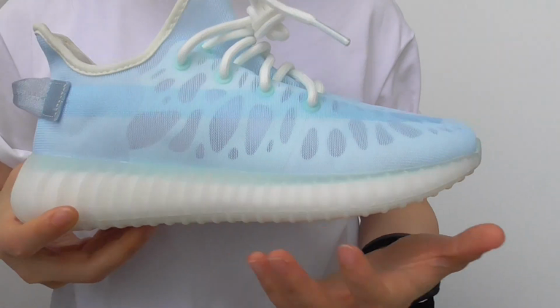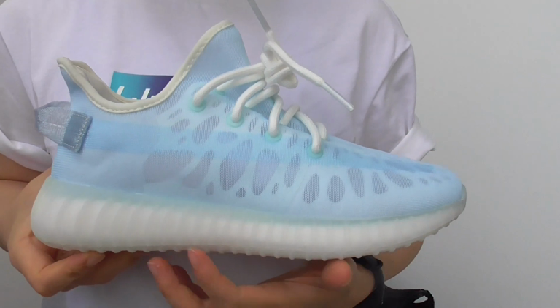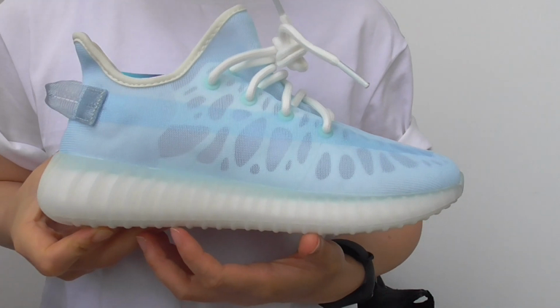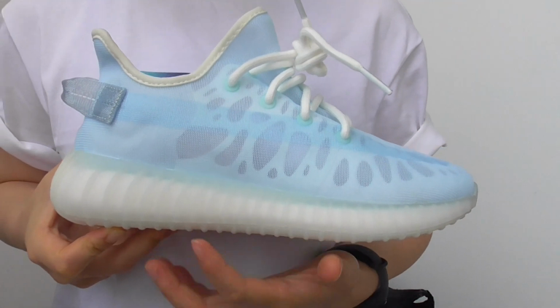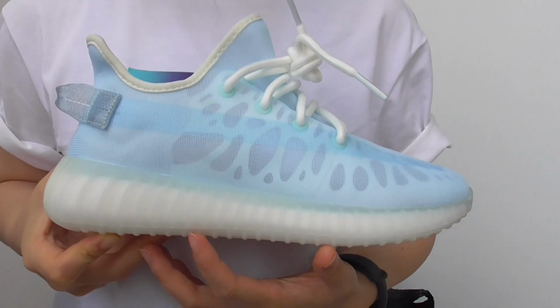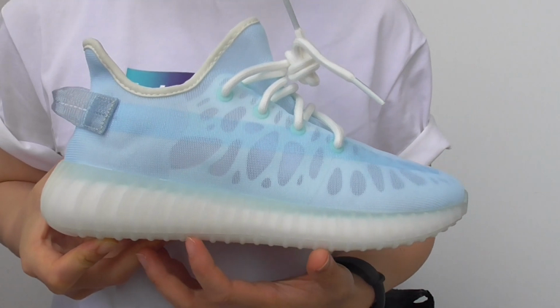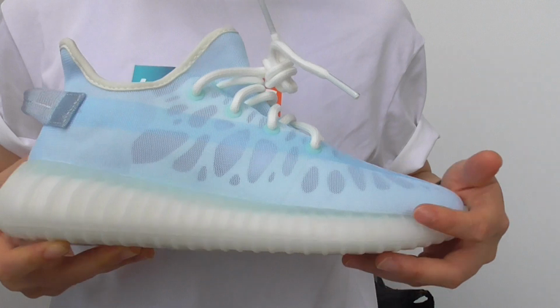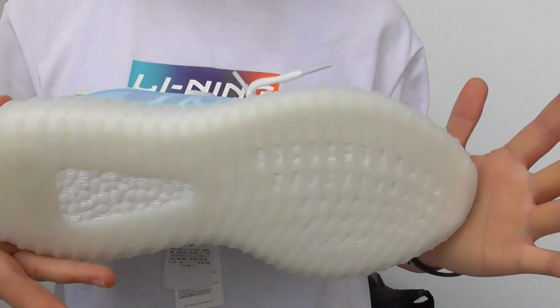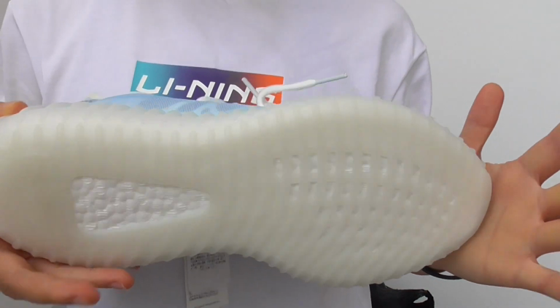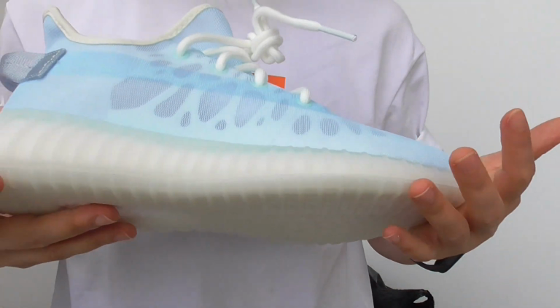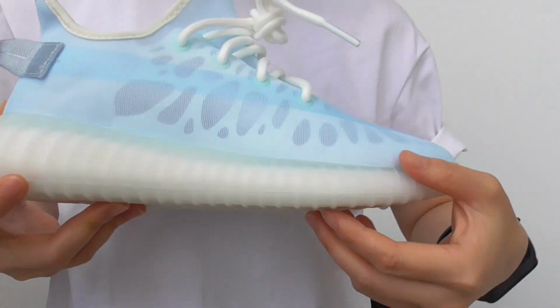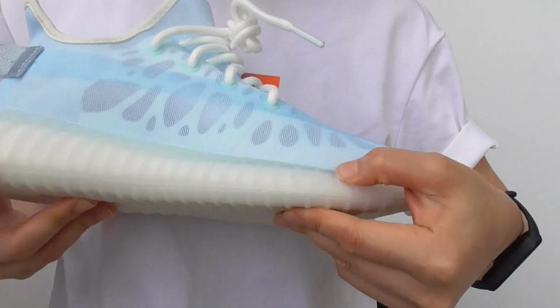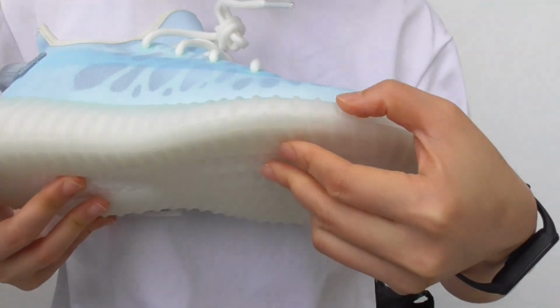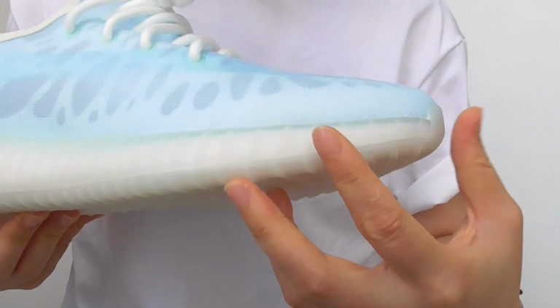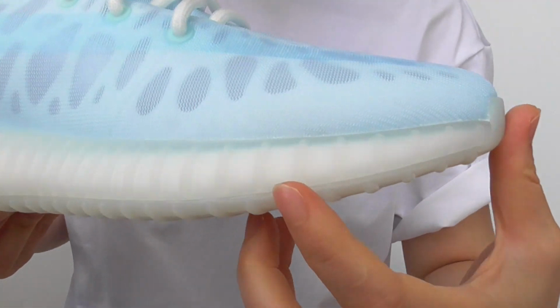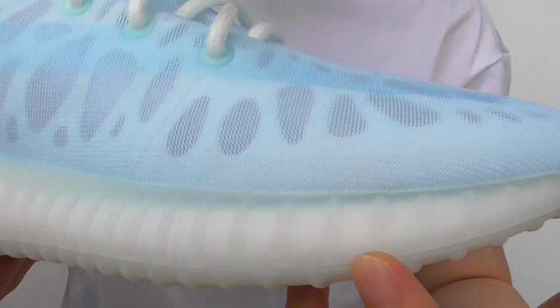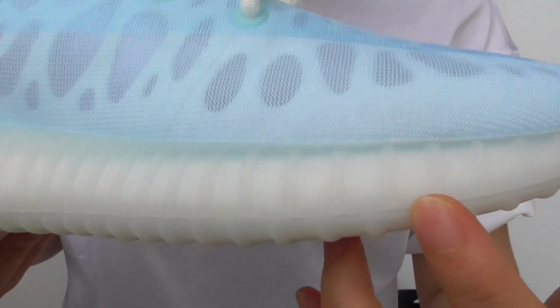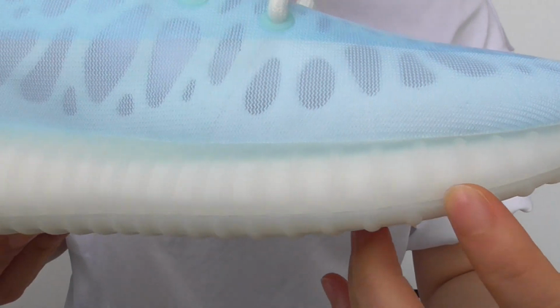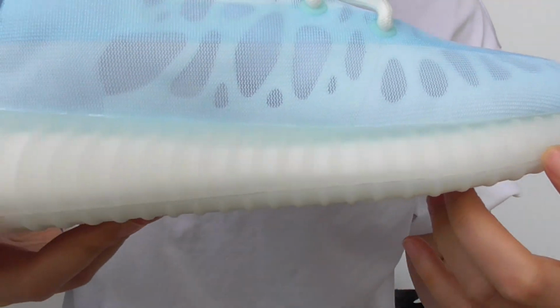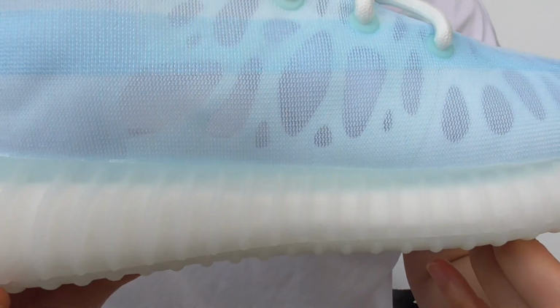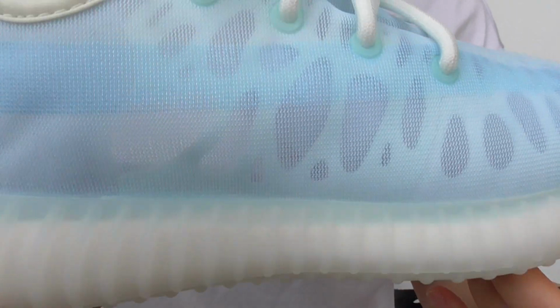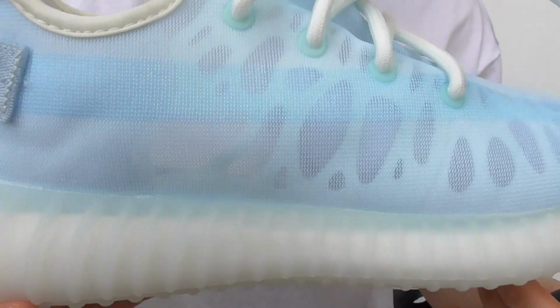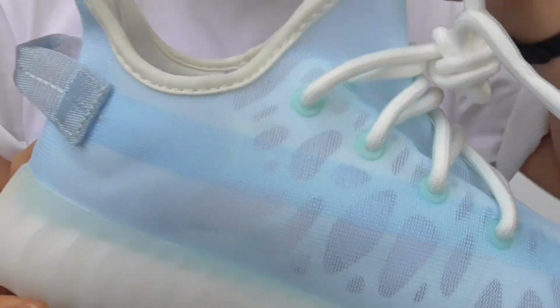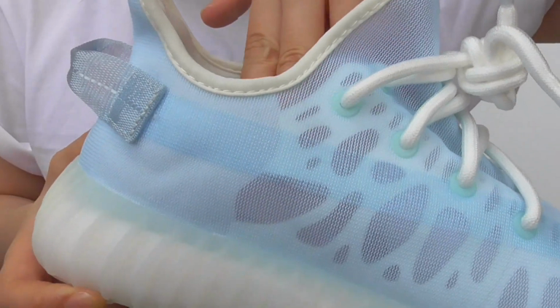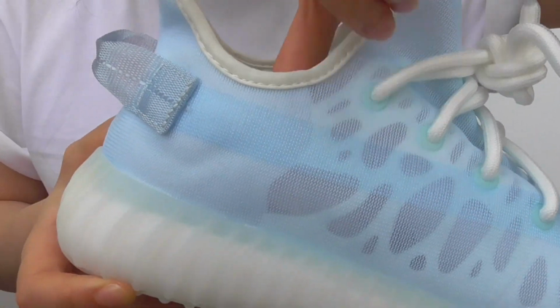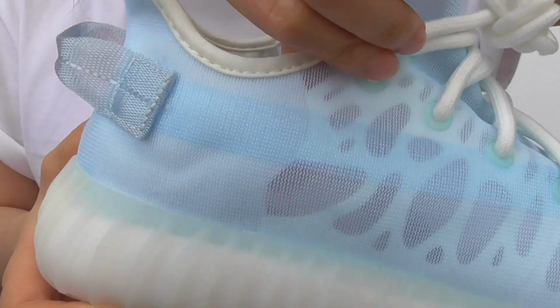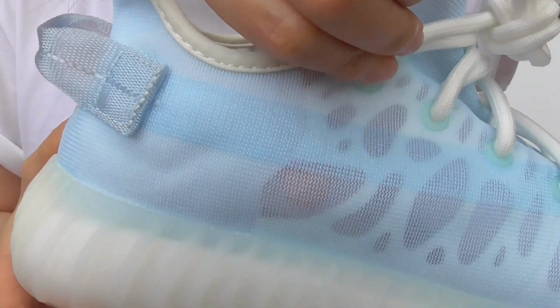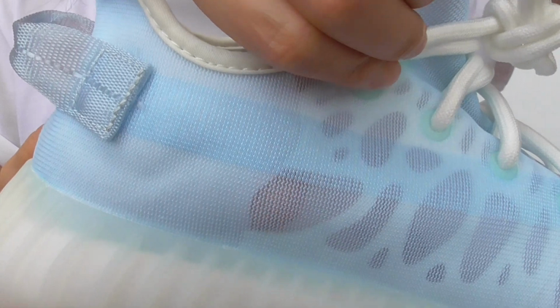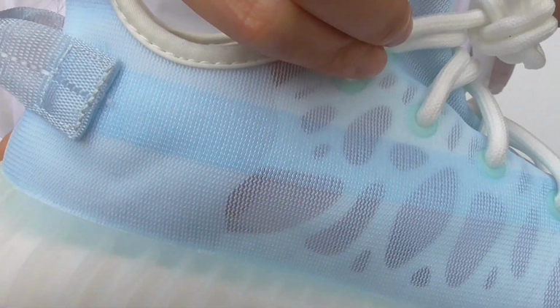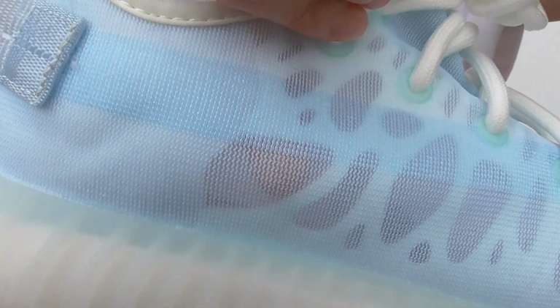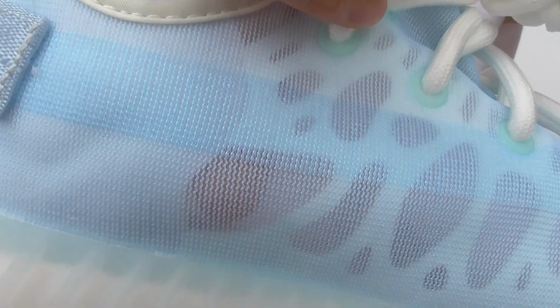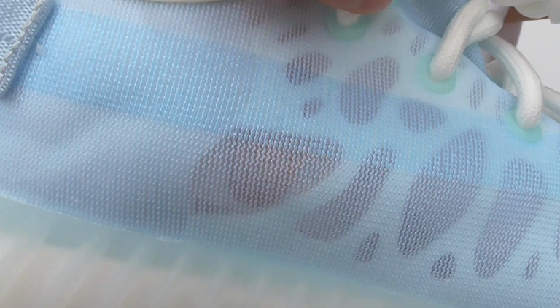They have the translucent midsole, and it is all white color and very nice. You can see my fingers inside — it is totally, totally translucent.